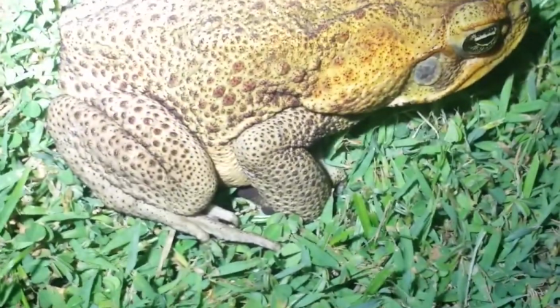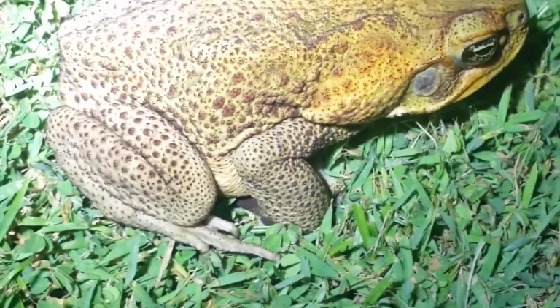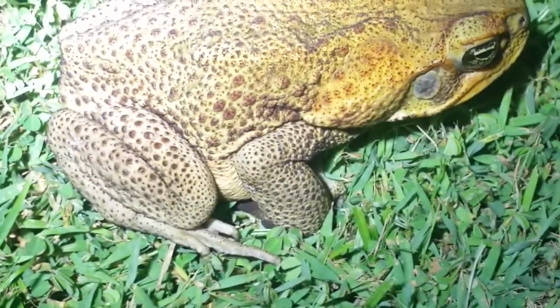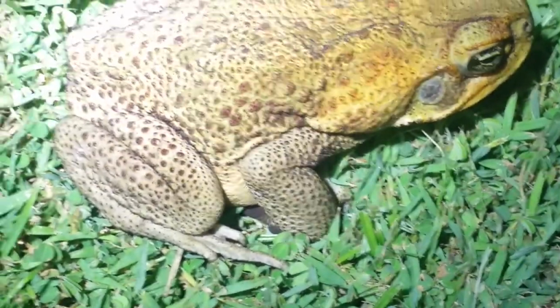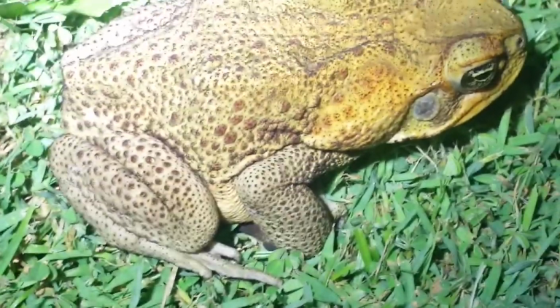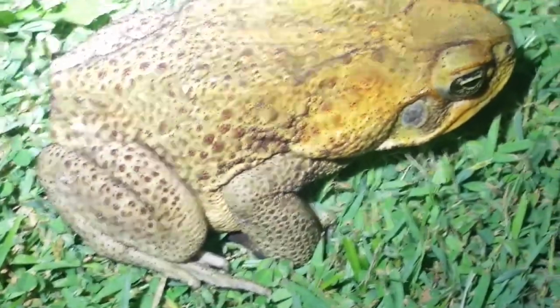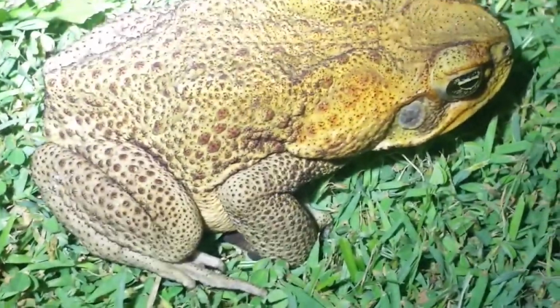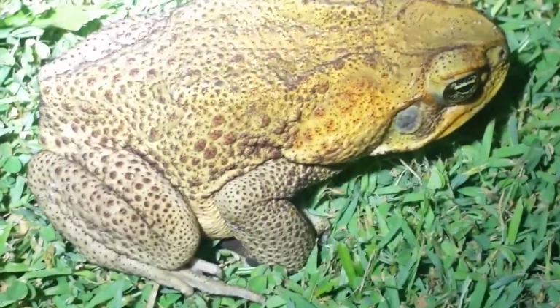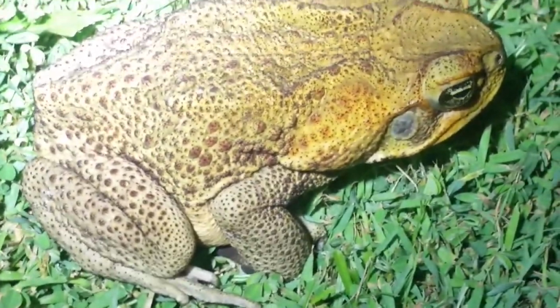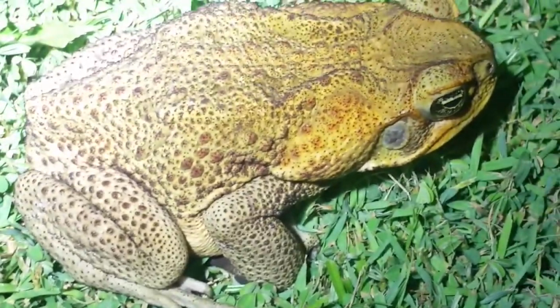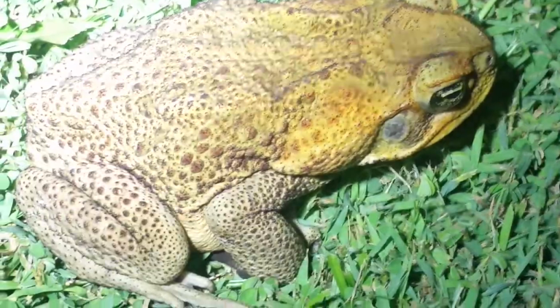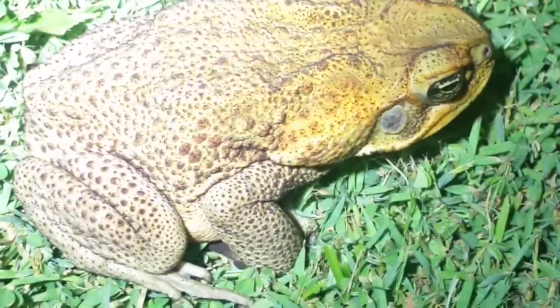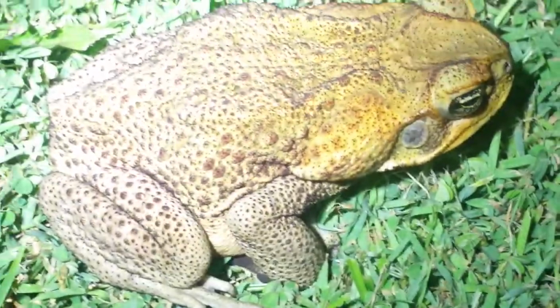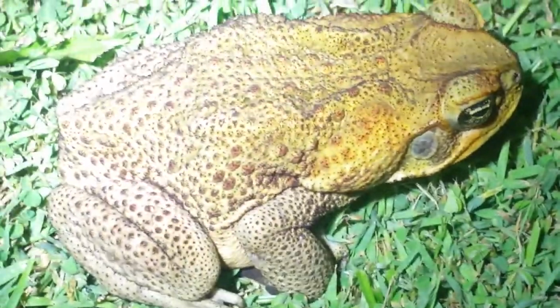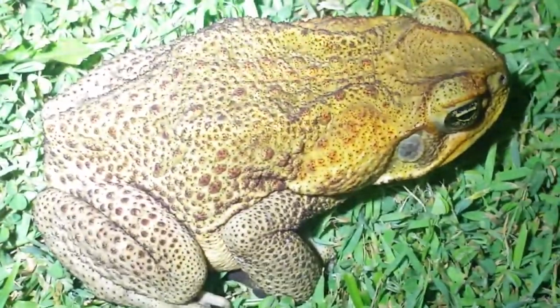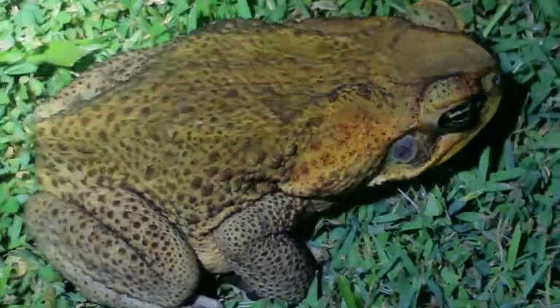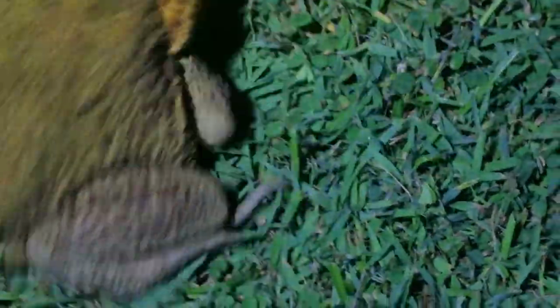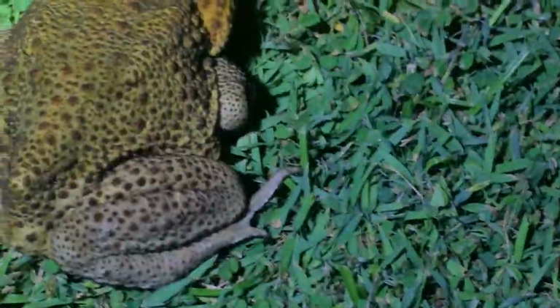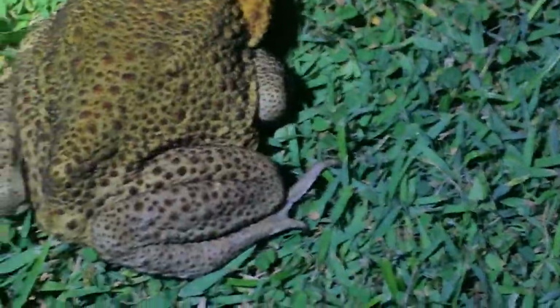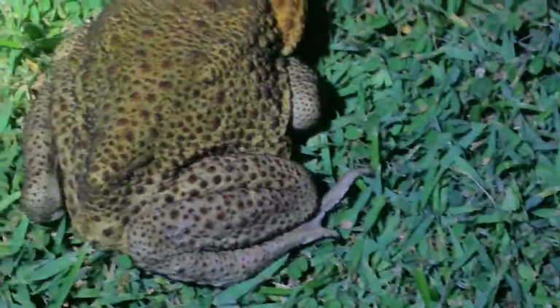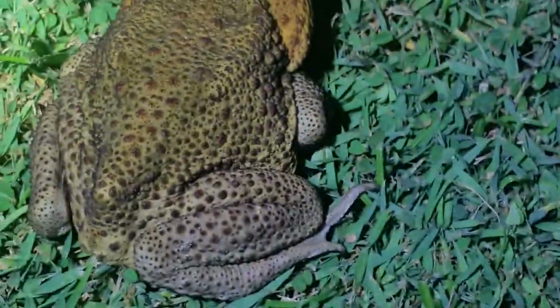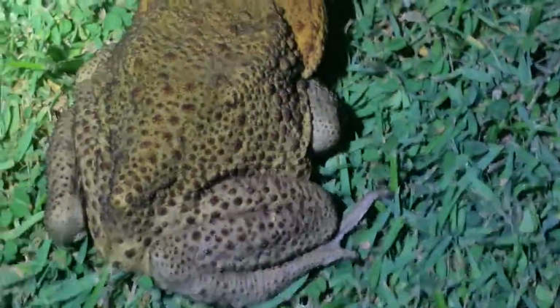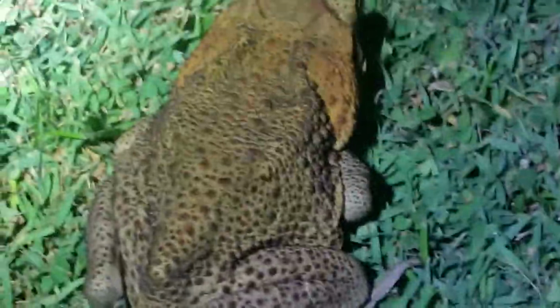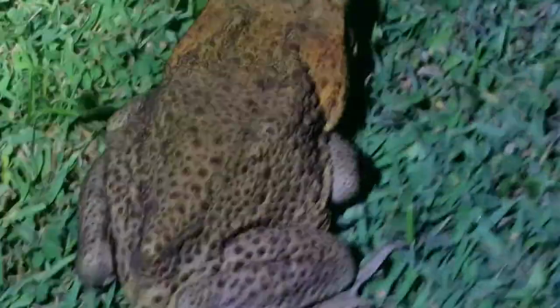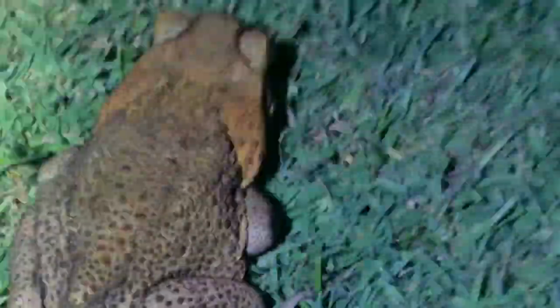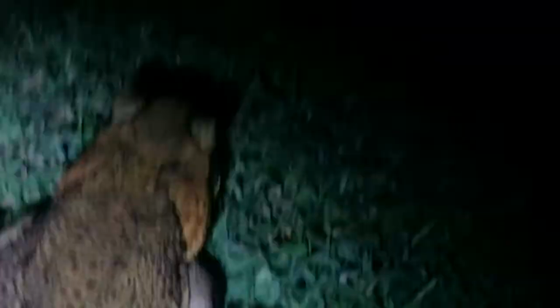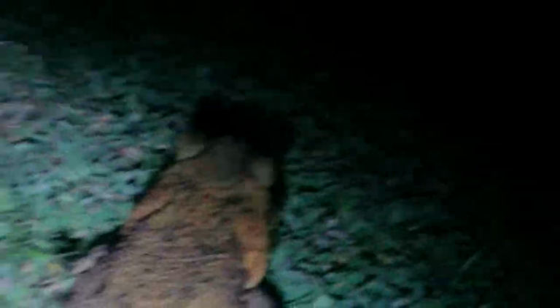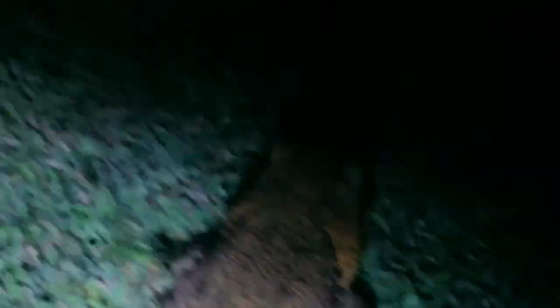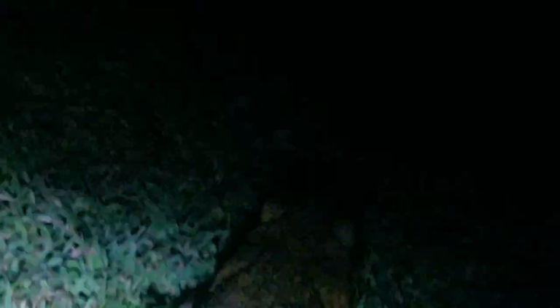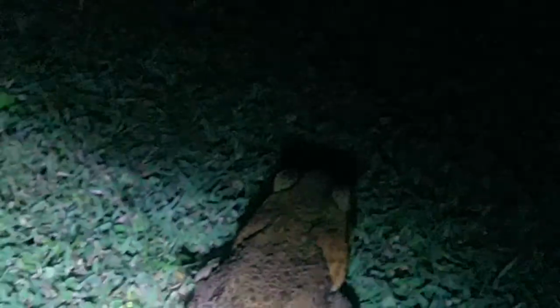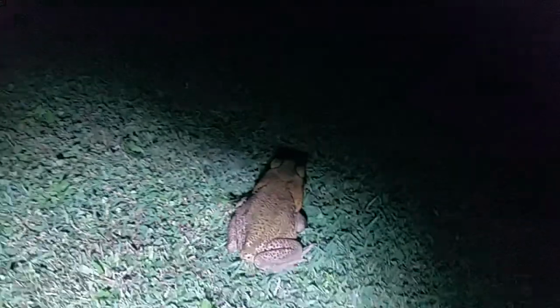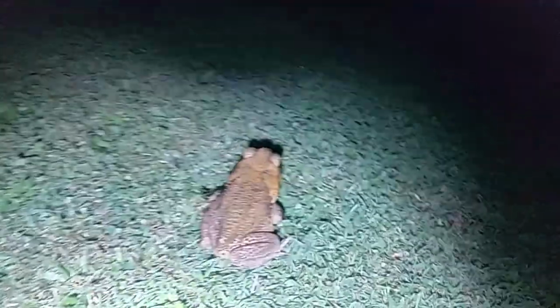He's got poisonous glands along his back where he secretes a white, yucky white poison.